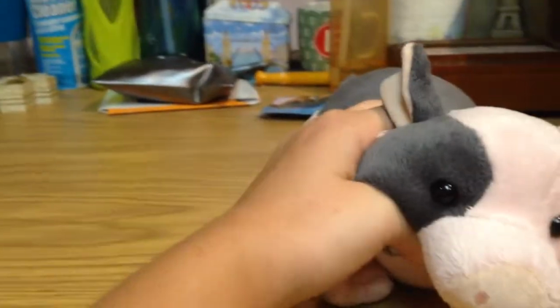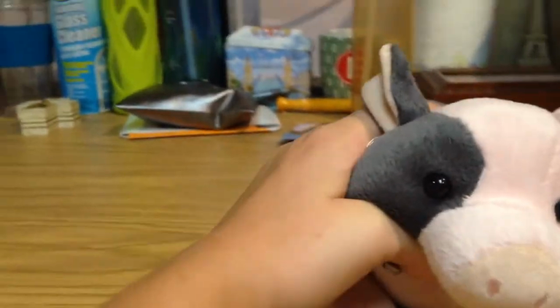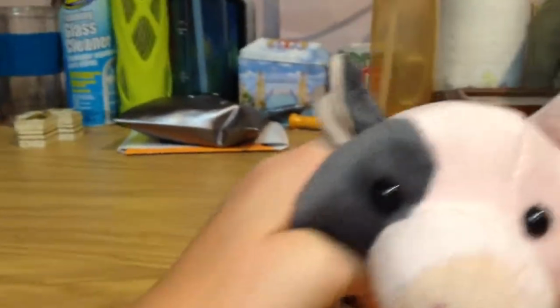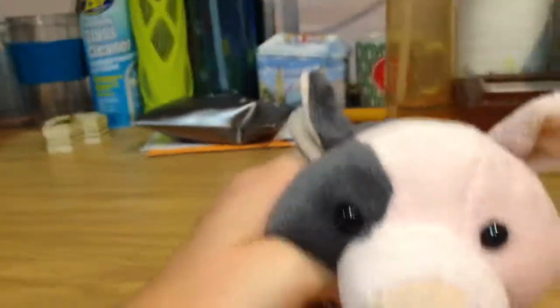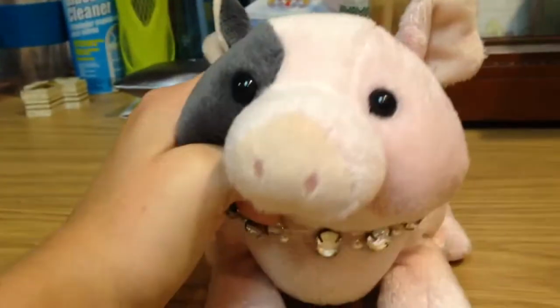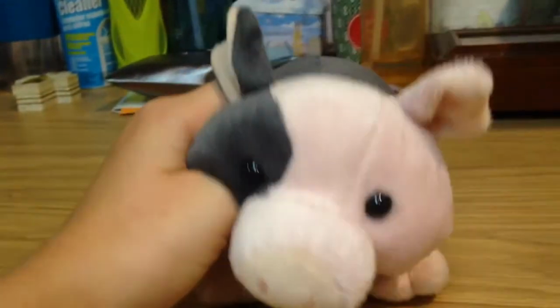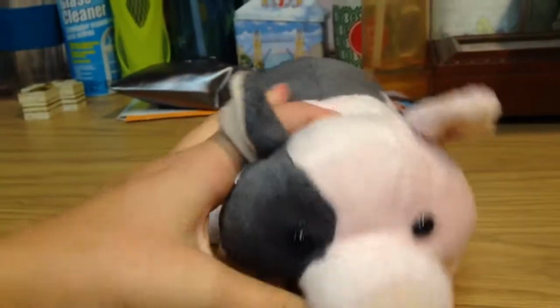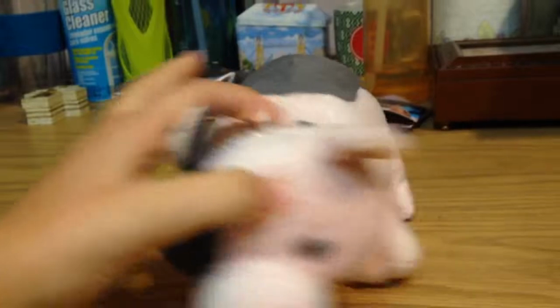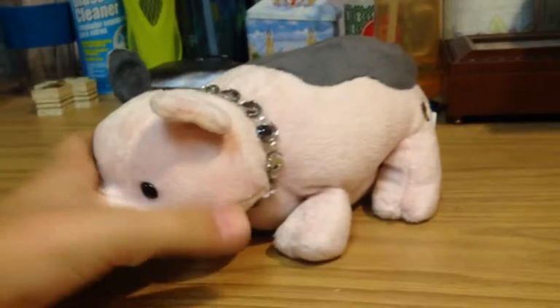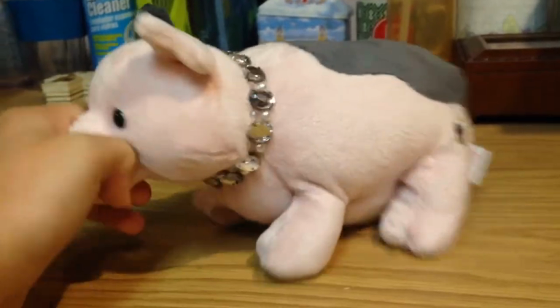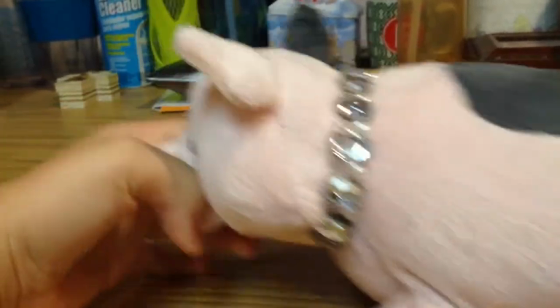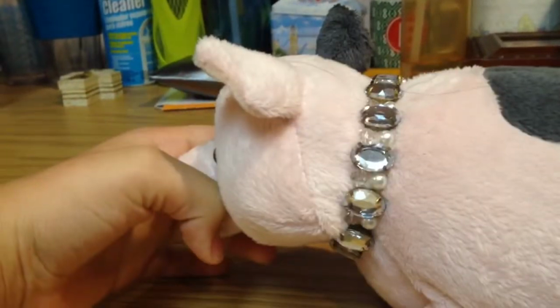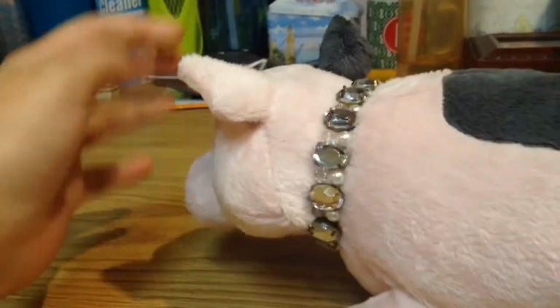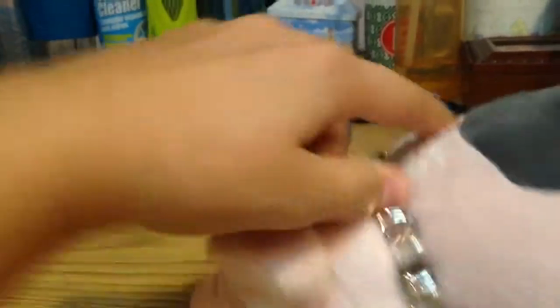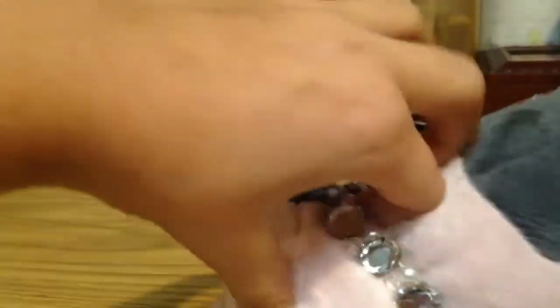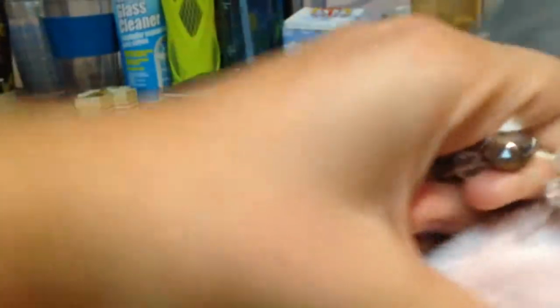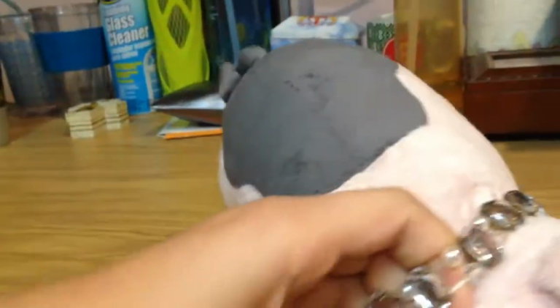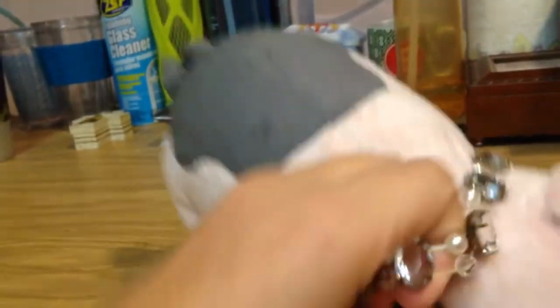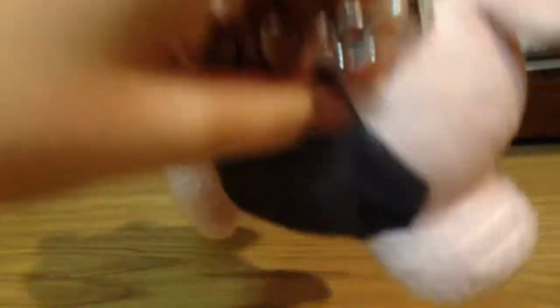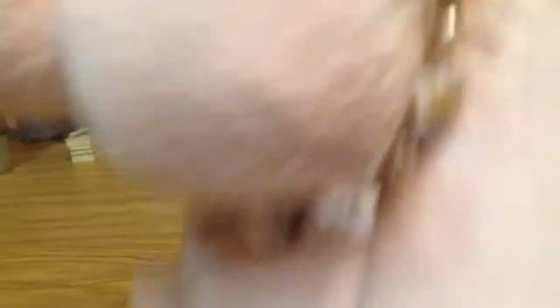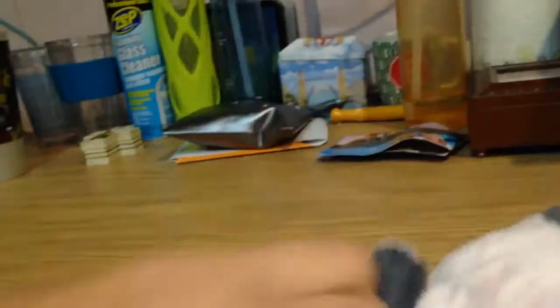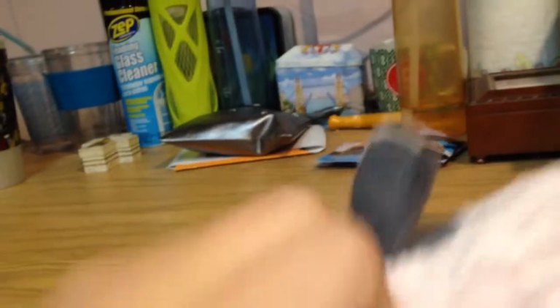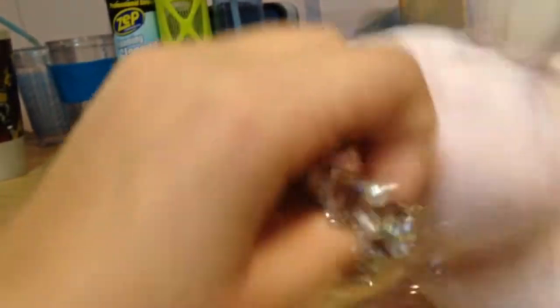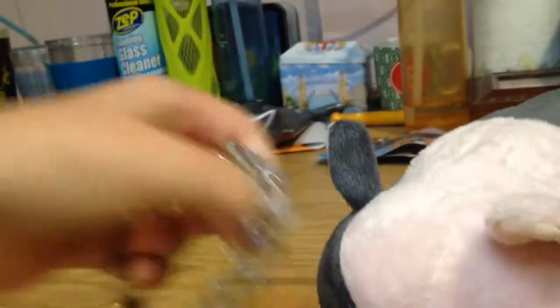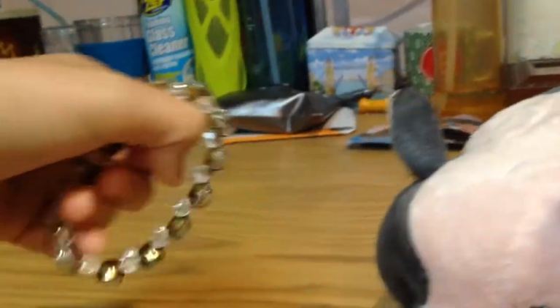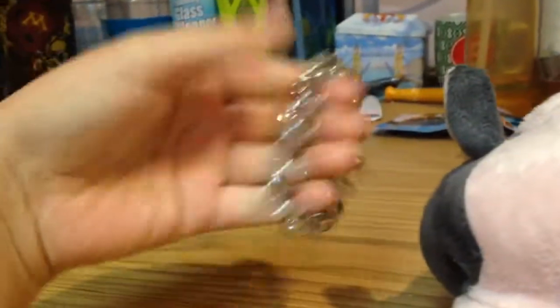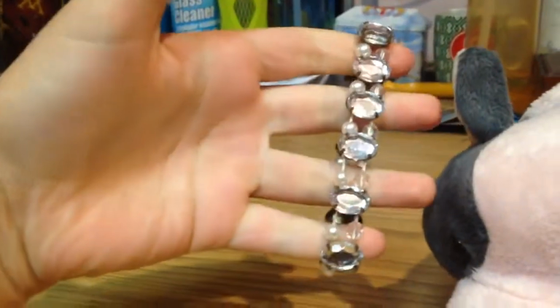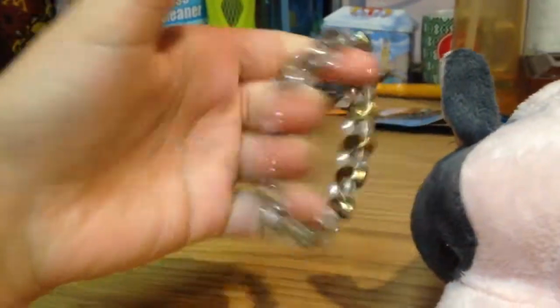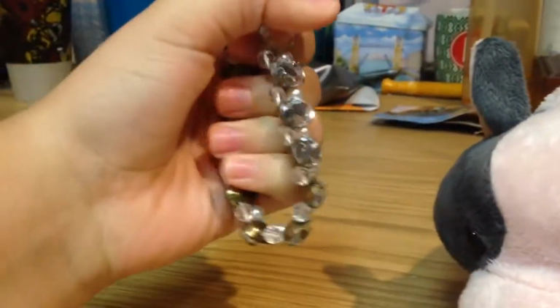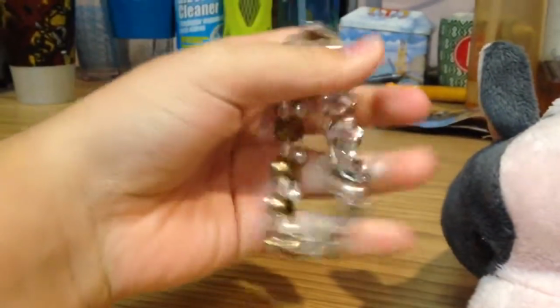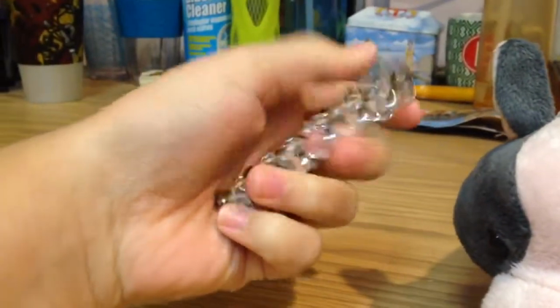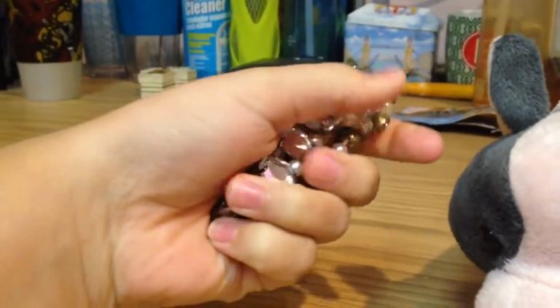This is my pot-bellied pig. She just has a necklace on. I'll take it off so you guys can see a little bit better. This is the bracelet, not necklace — bracelet.